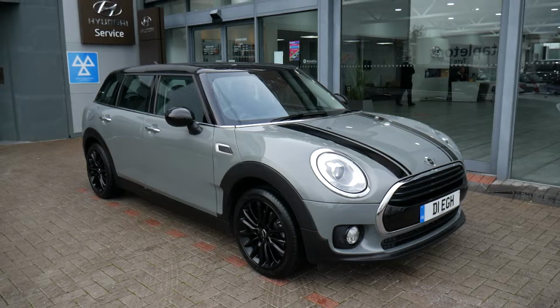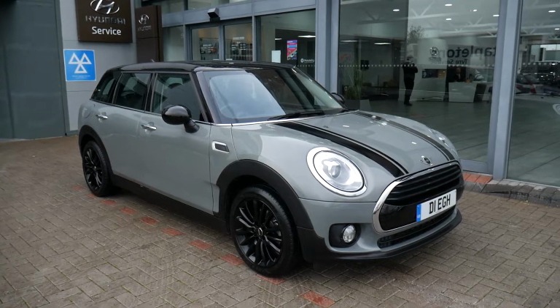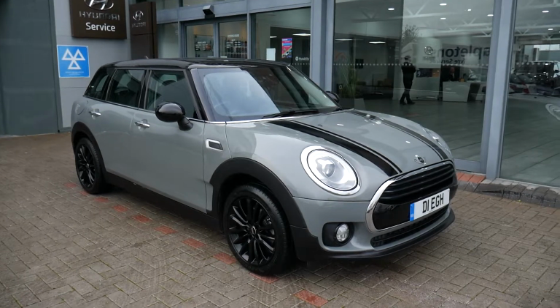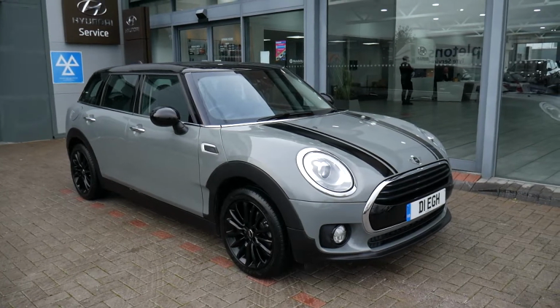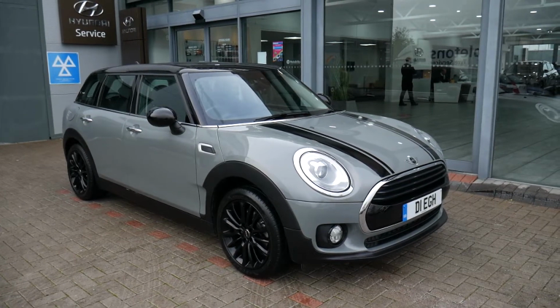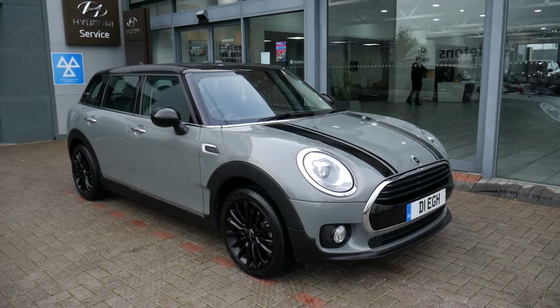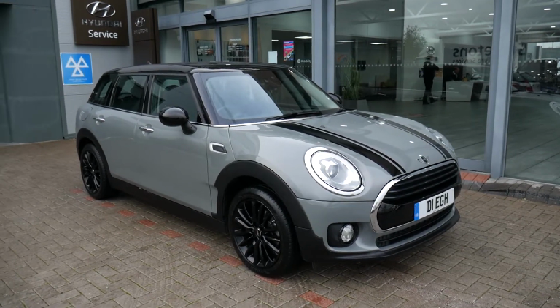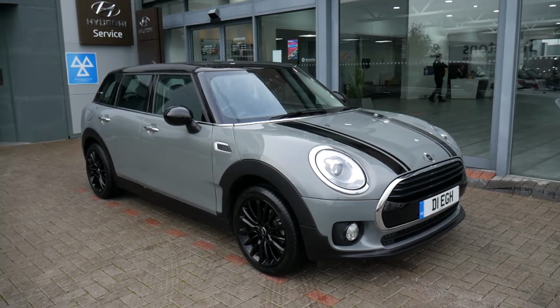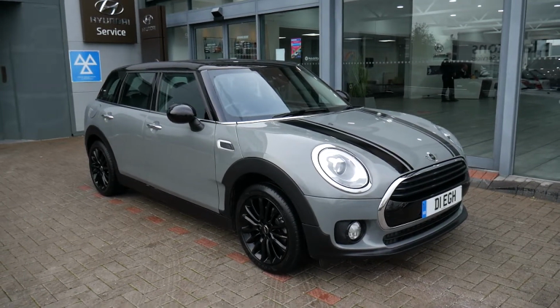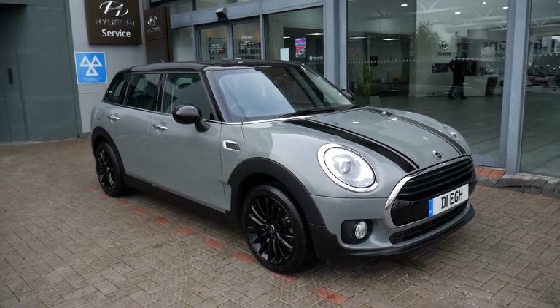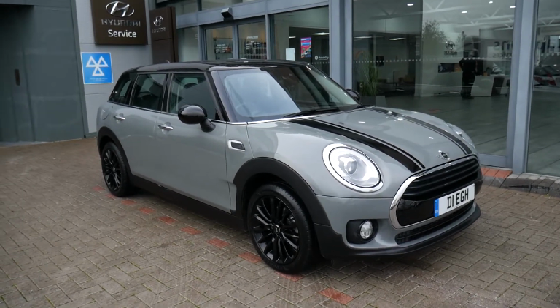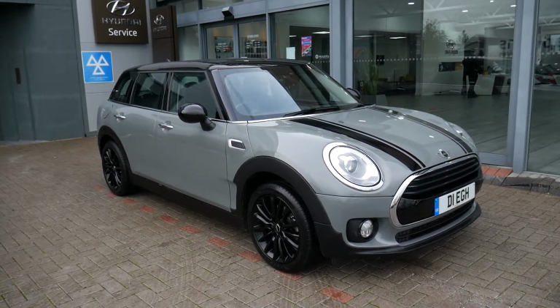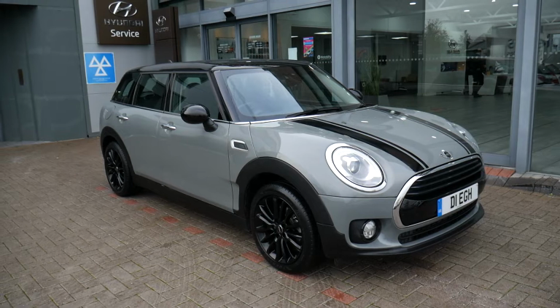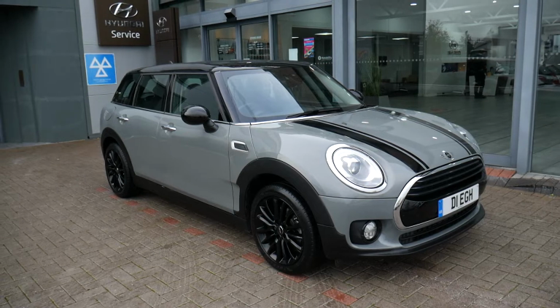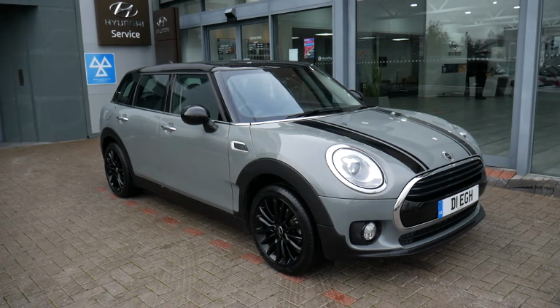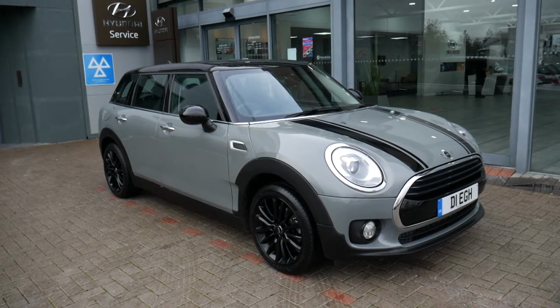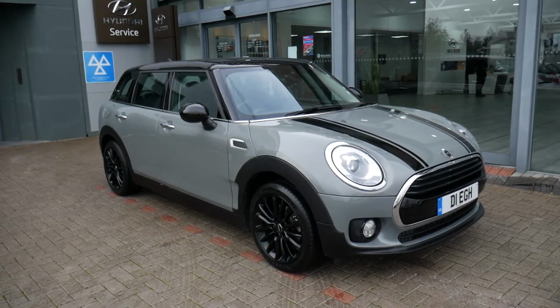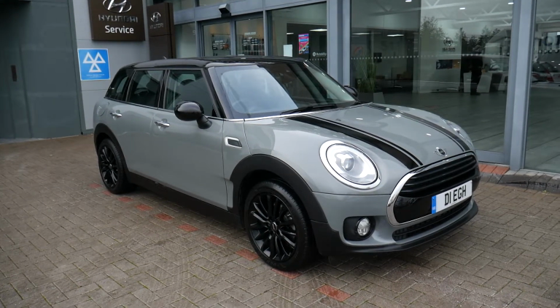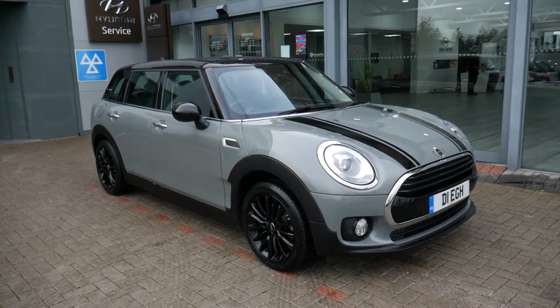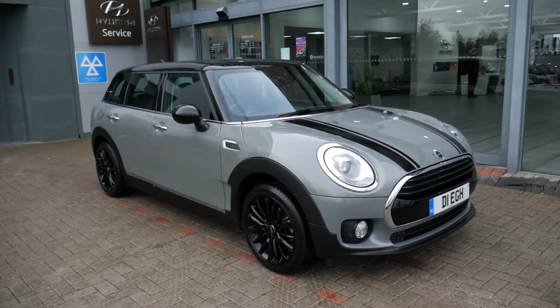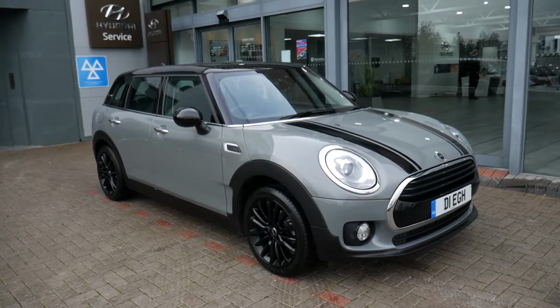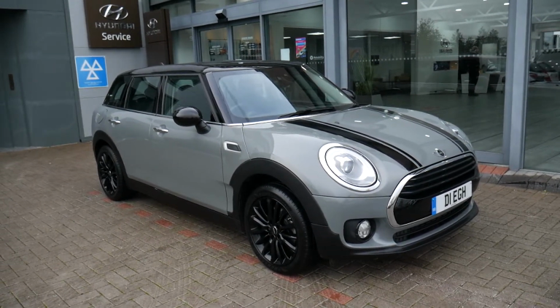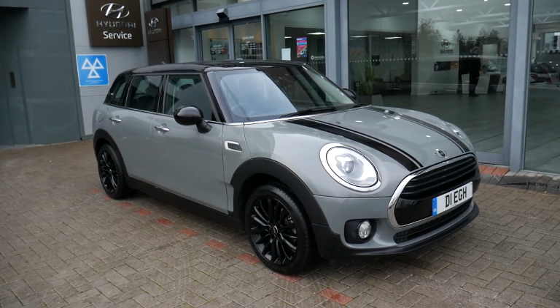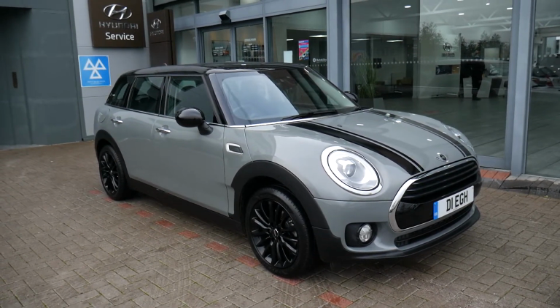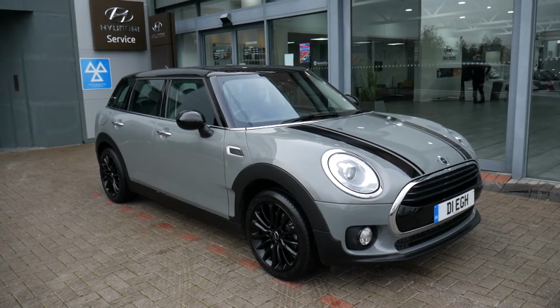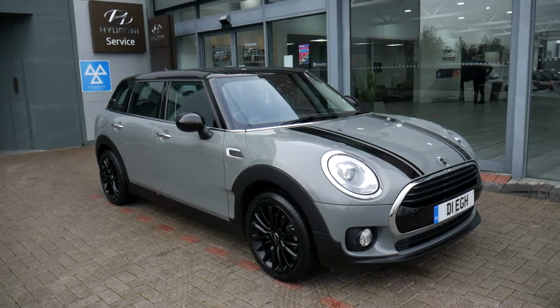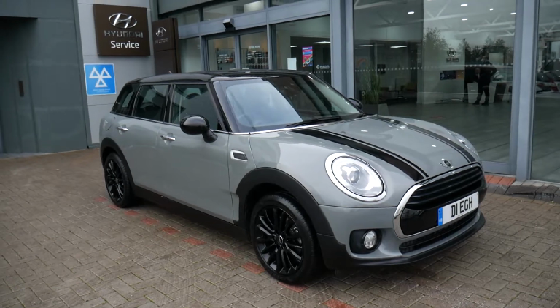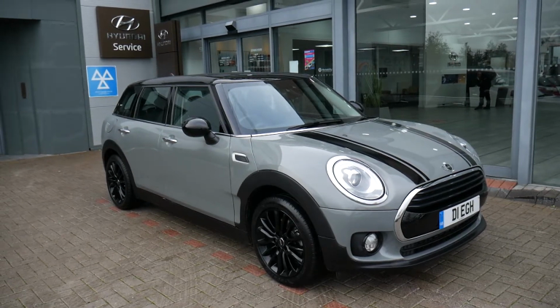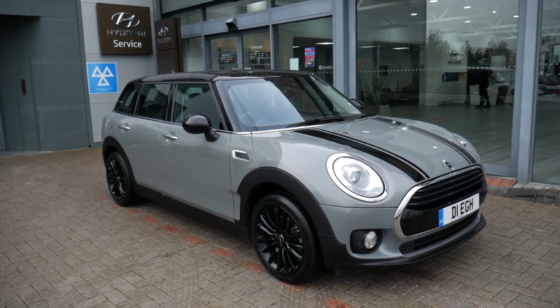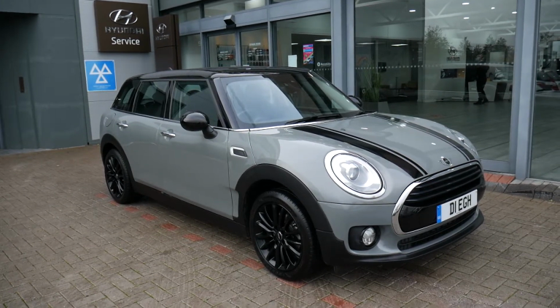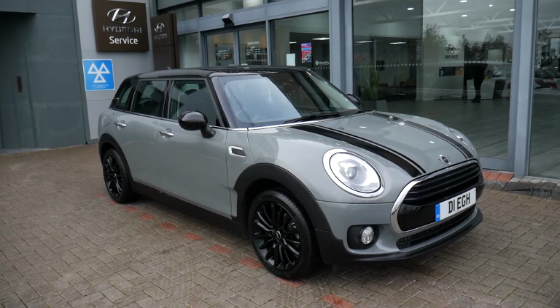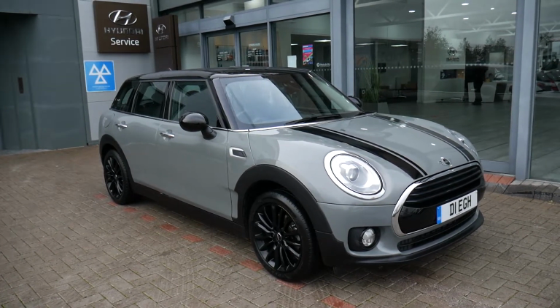Hi and welcome to JTU's Hyundai. My name's Rob. I'm just going to take you around this used Mini Clubman — a great part exchange we've taken in, too good to pass on in the trade, so we decided to retail it ourselves.